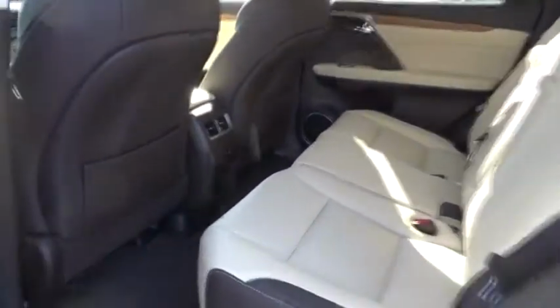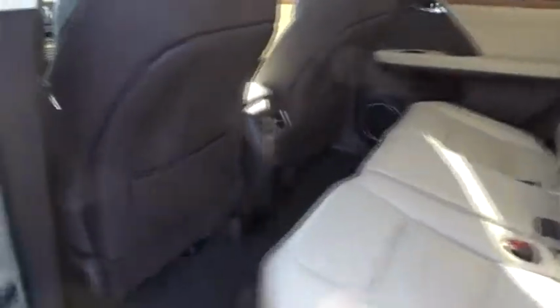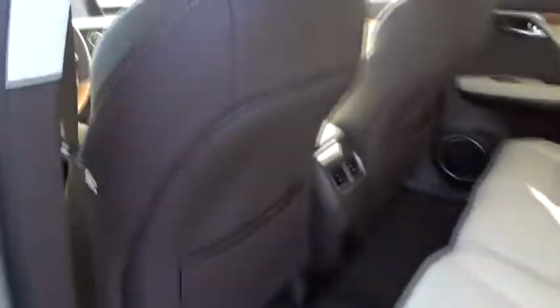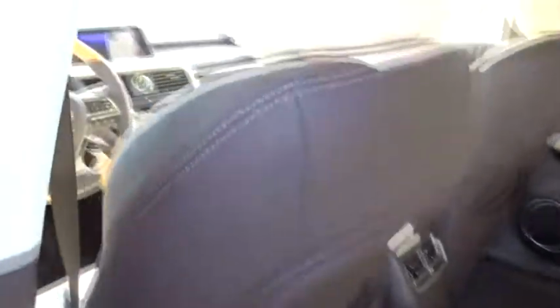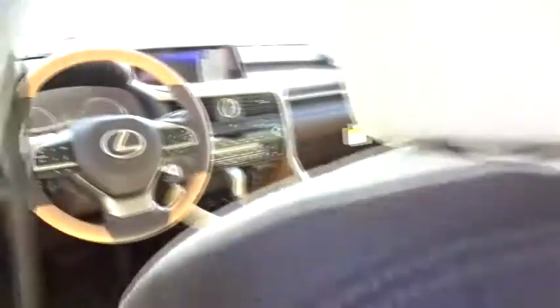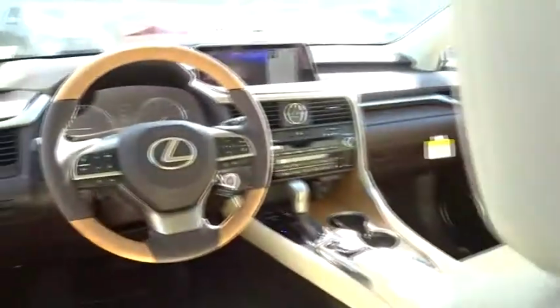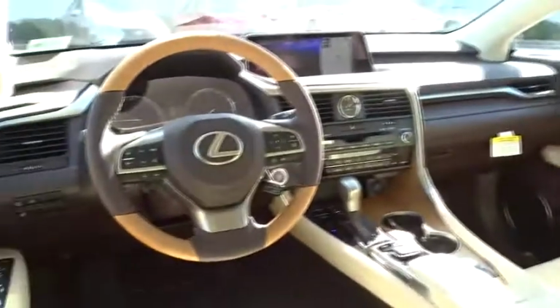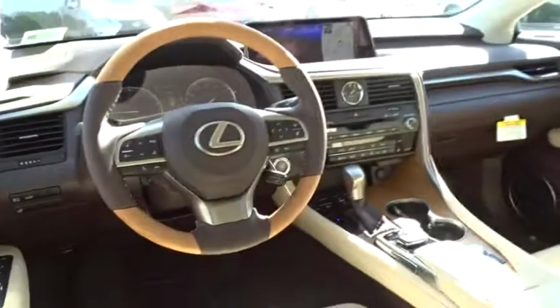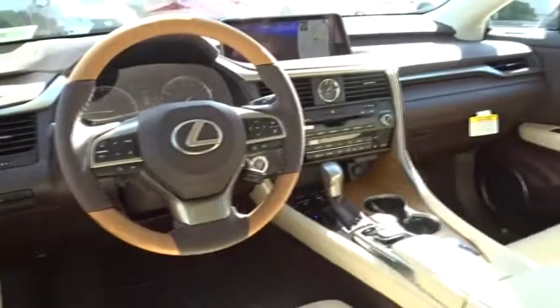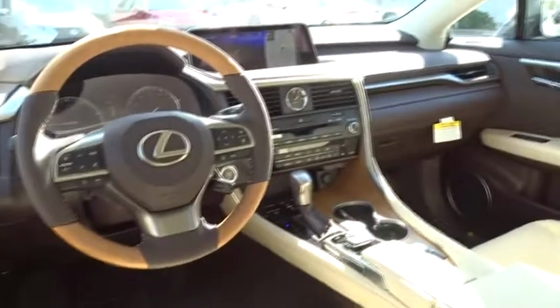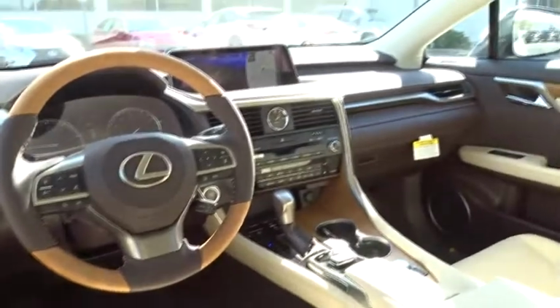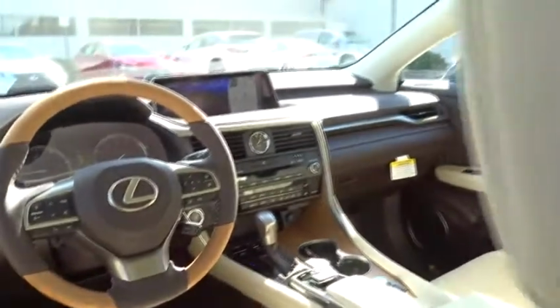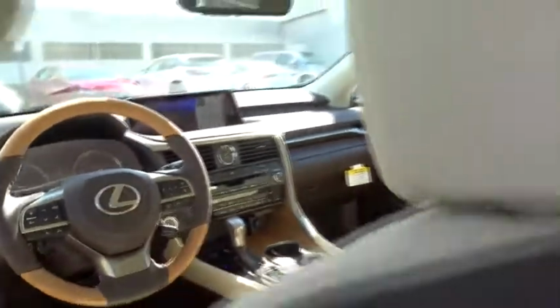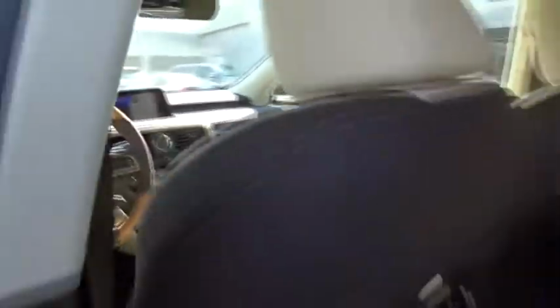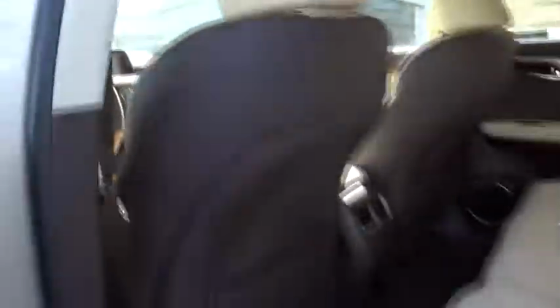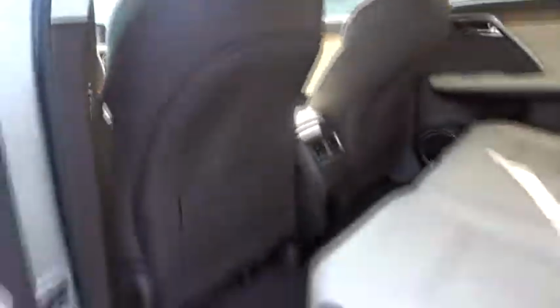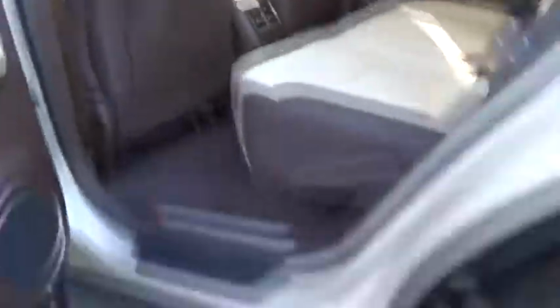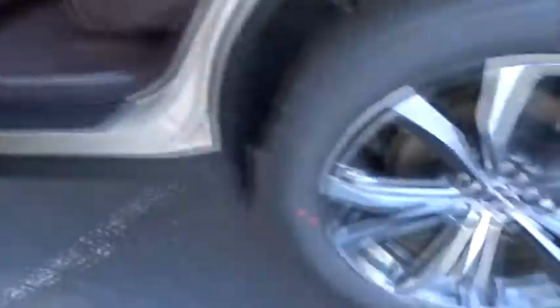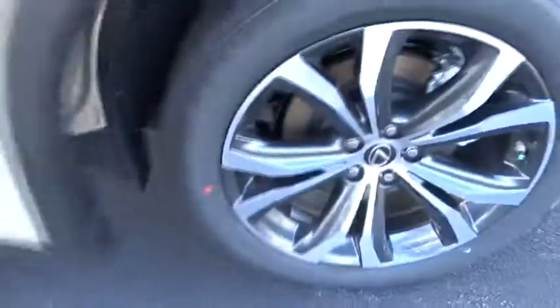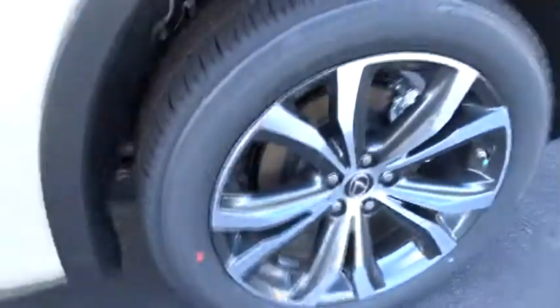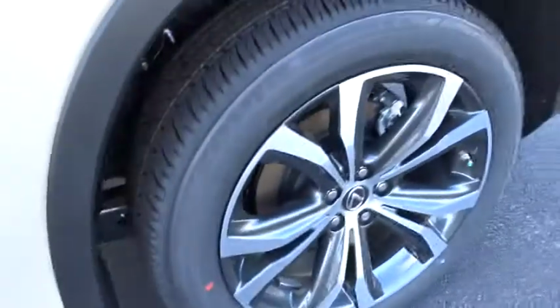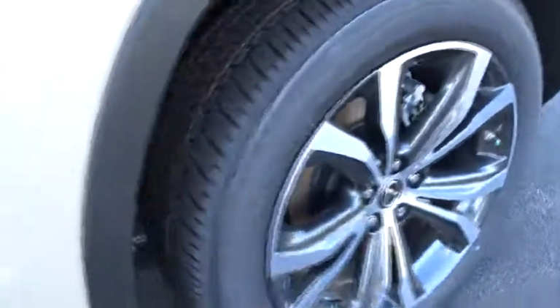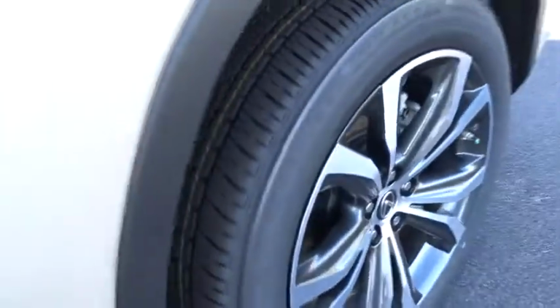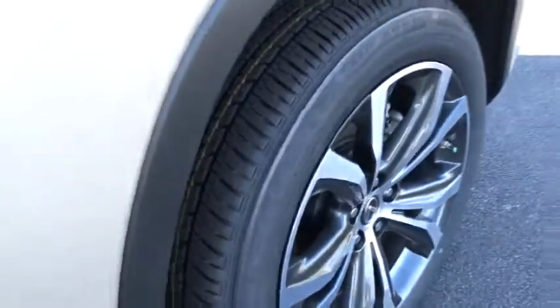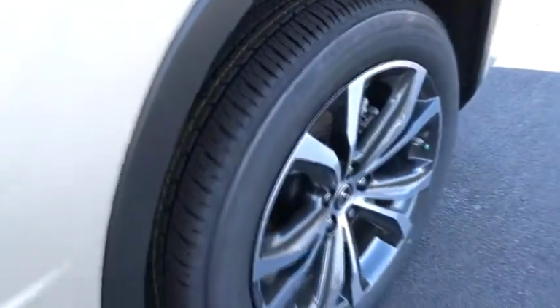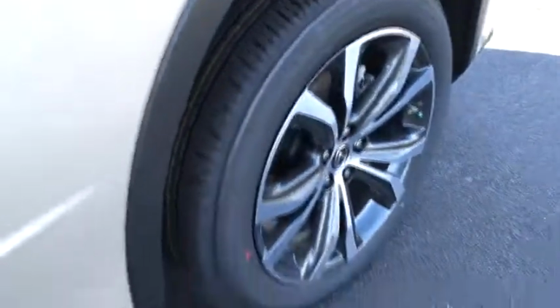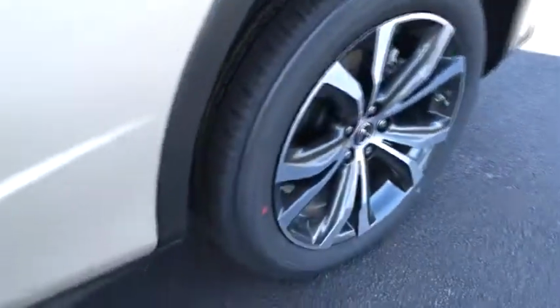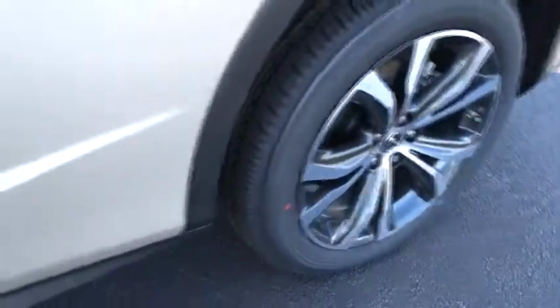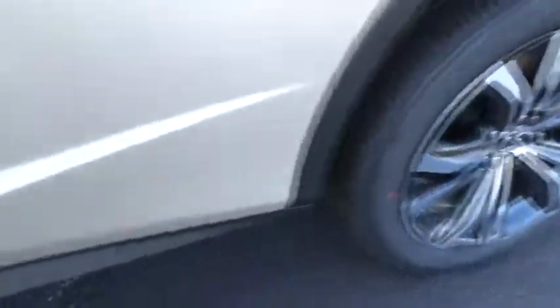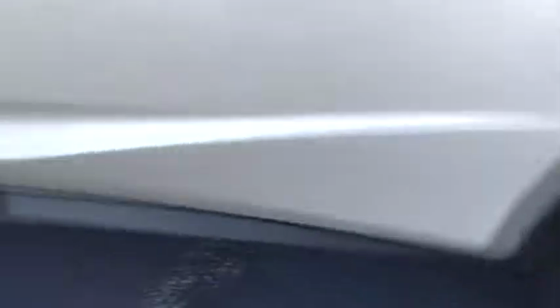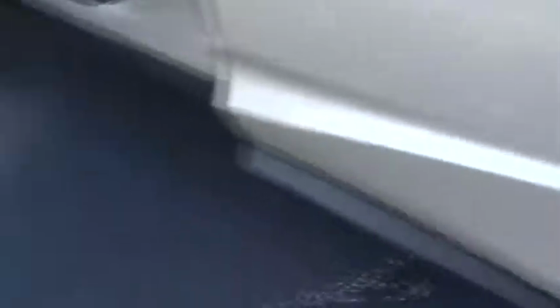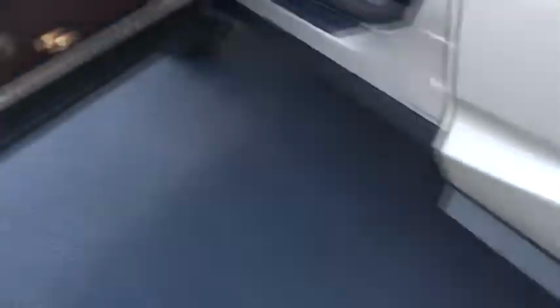Power steering, auto-dimming rearview mirror, keyless start, cruise control, aluminum wheels, hard disk drive media storage, floor mats.